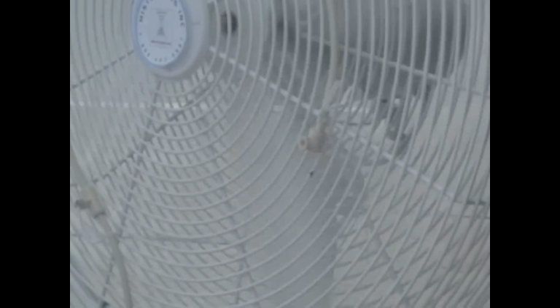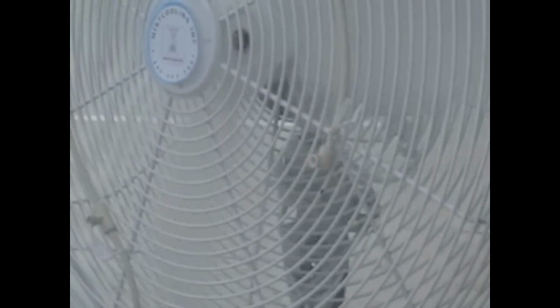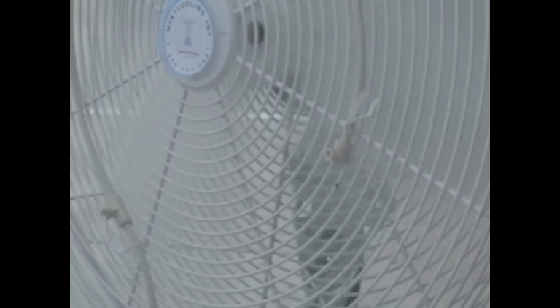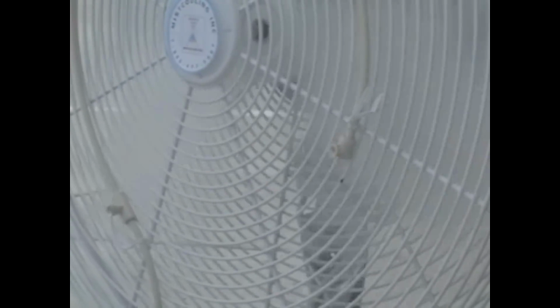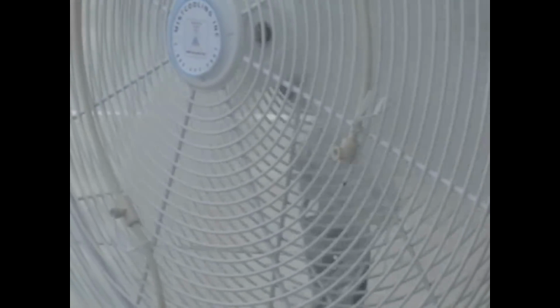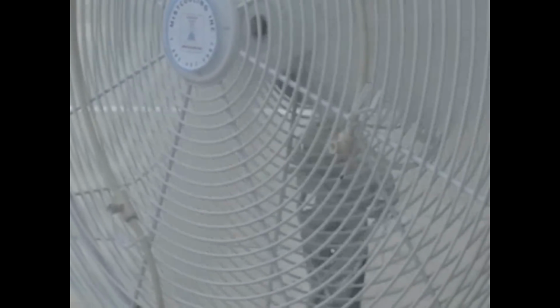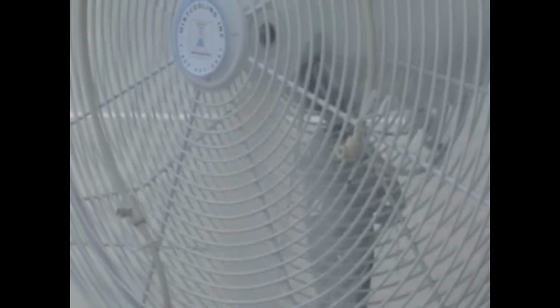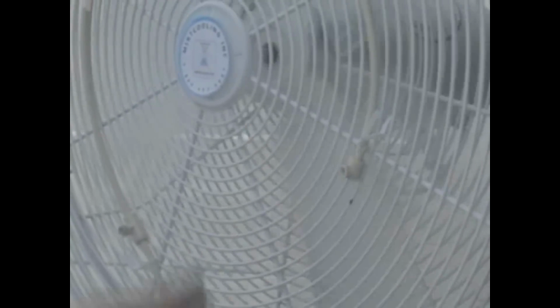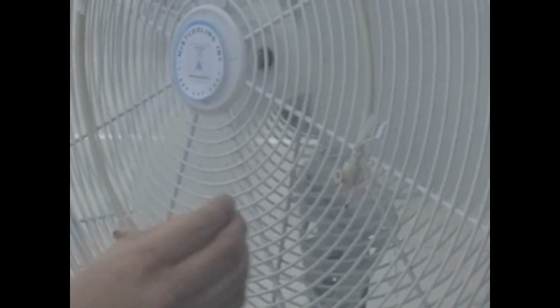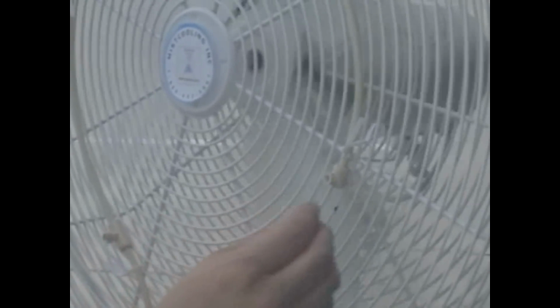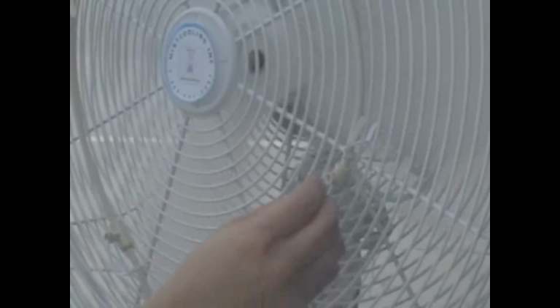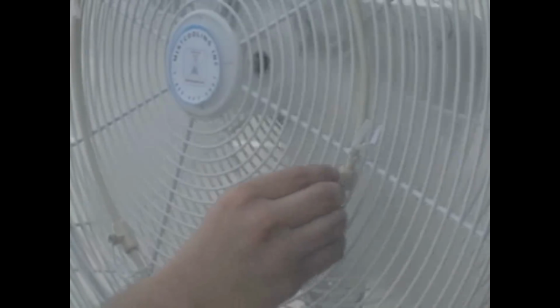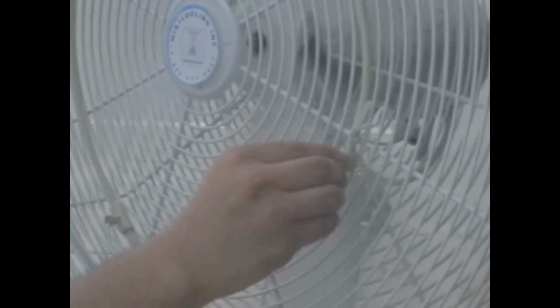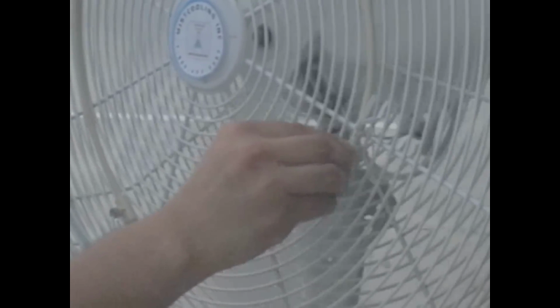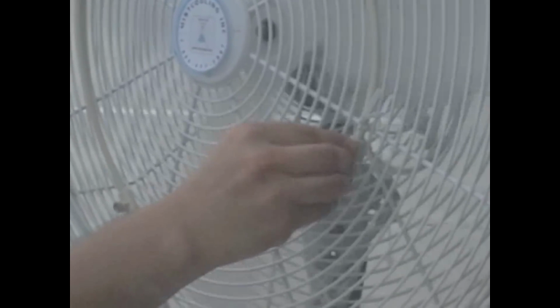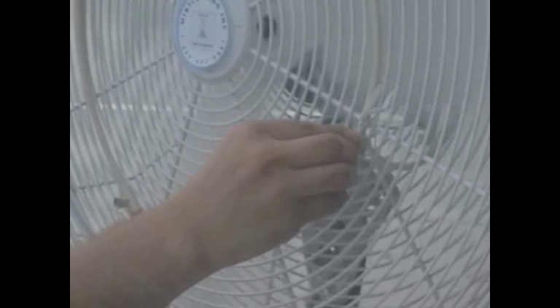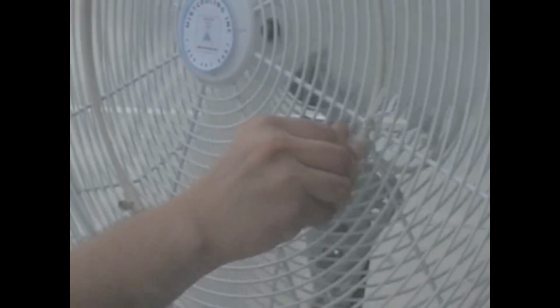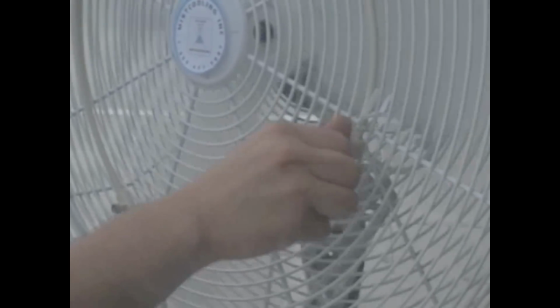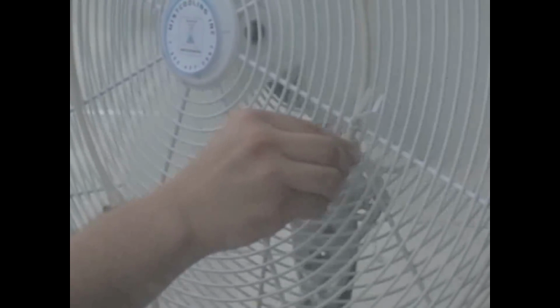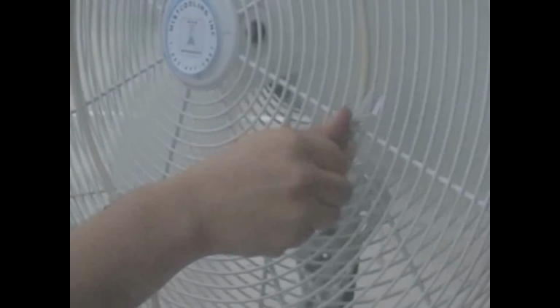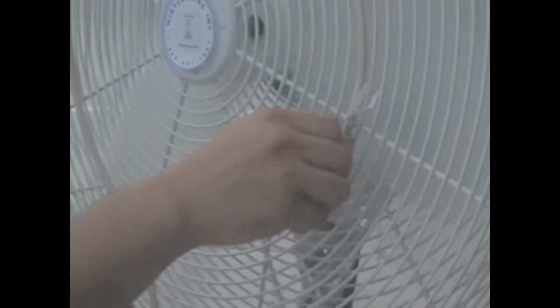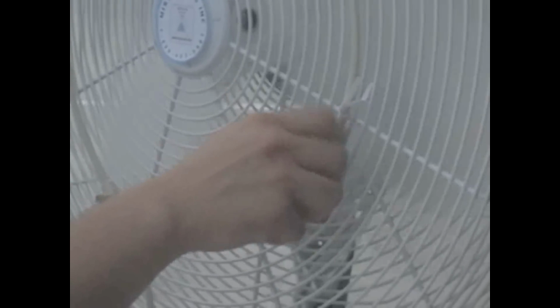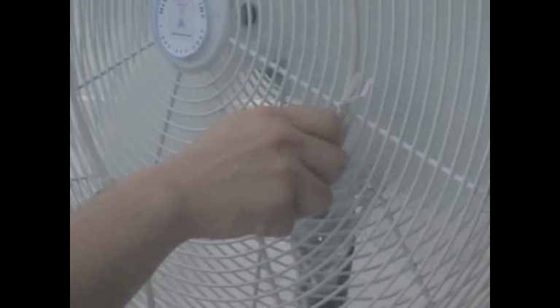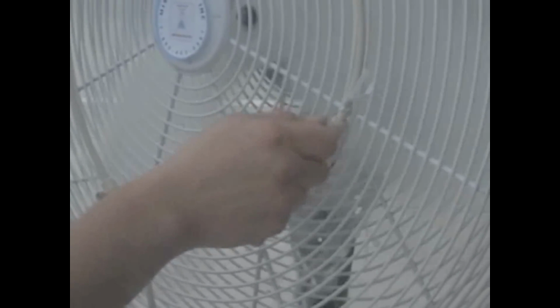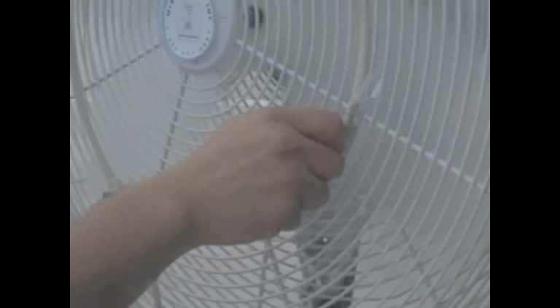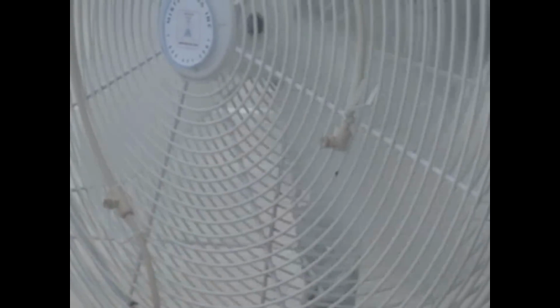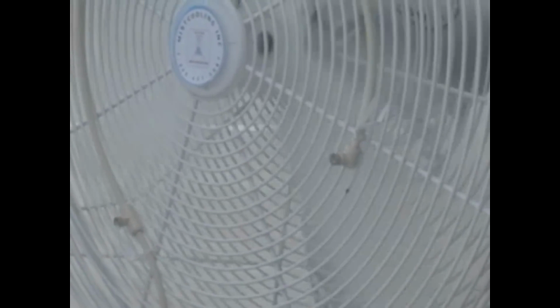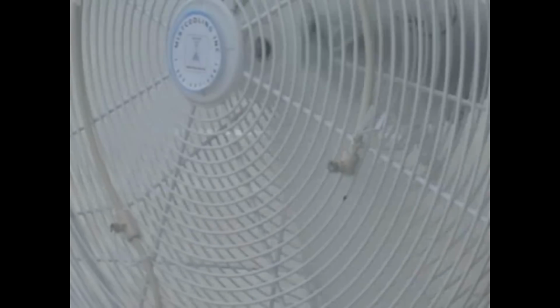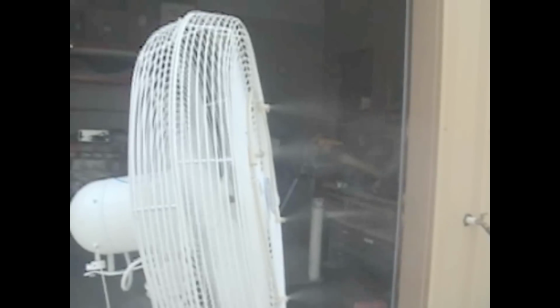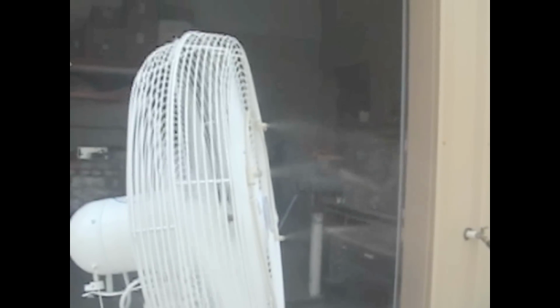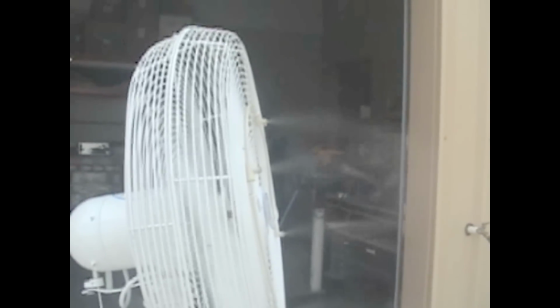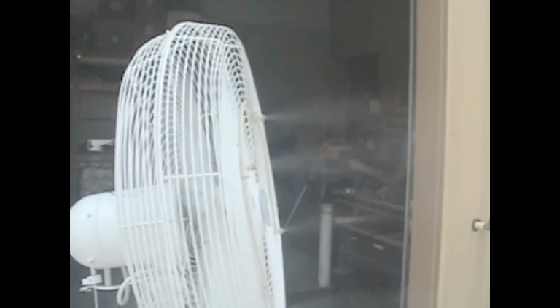After you are done bleeding the line, you can go ahead and attach the last nozzle back onto your fan mist ring, and therefore you have completely installed a low-pressure fan mist ring onto your fan.